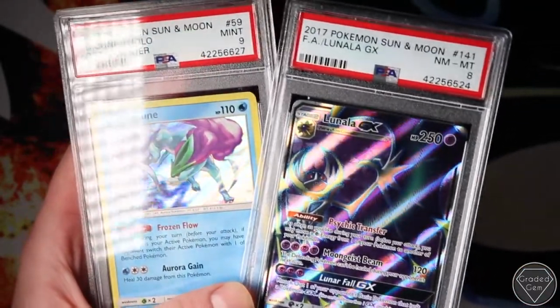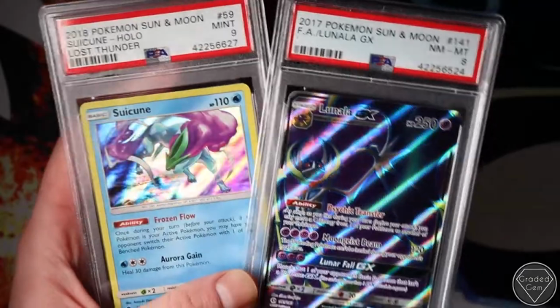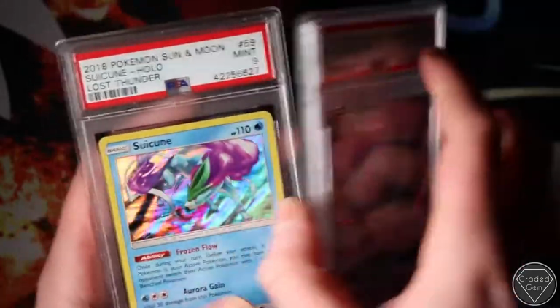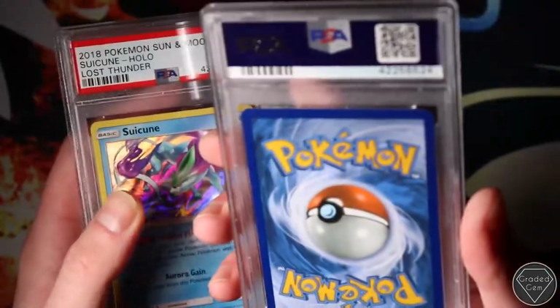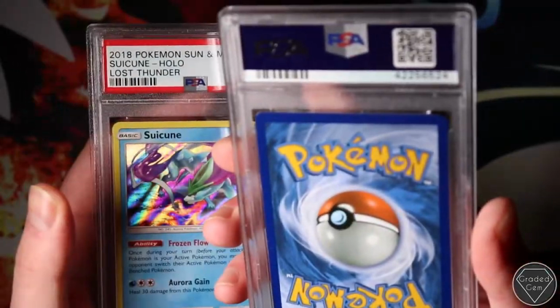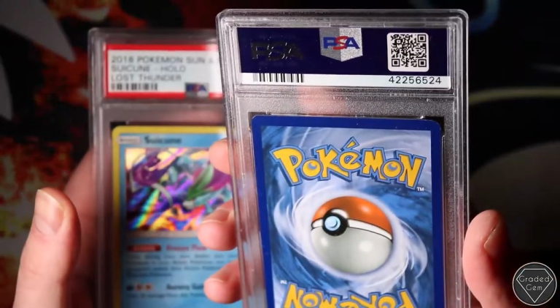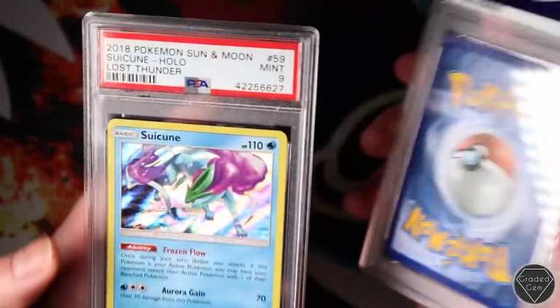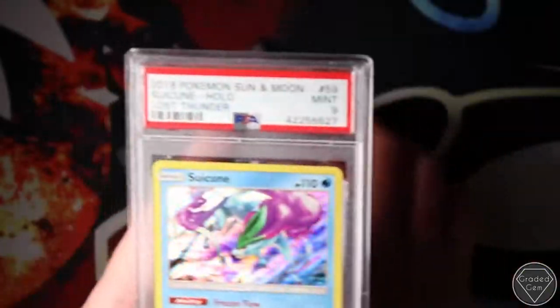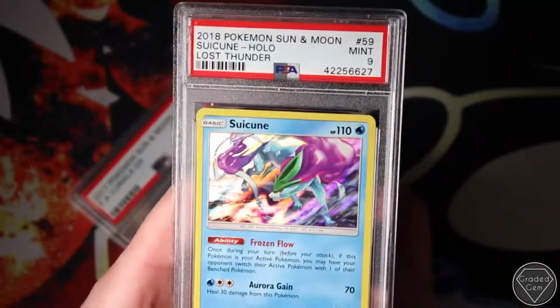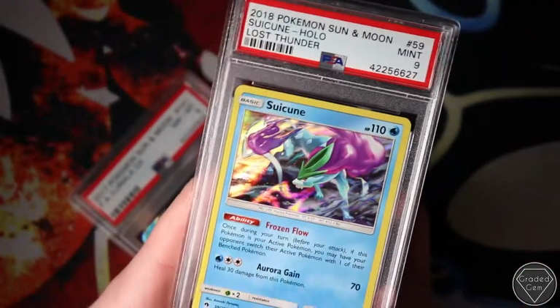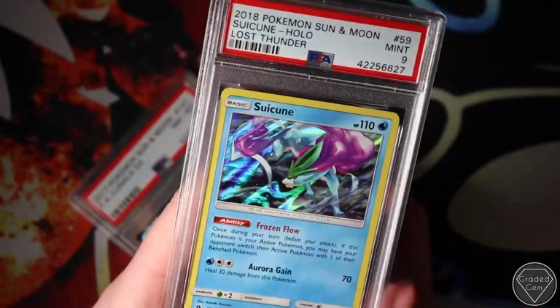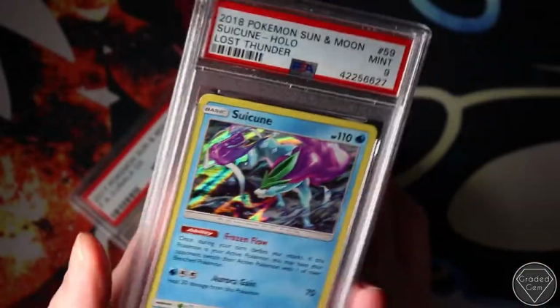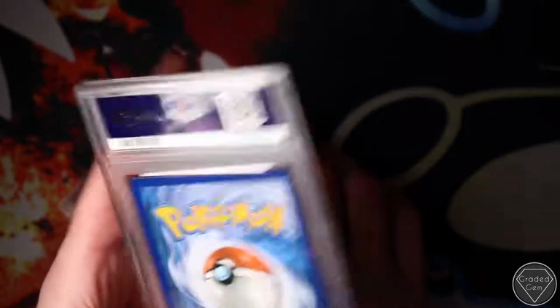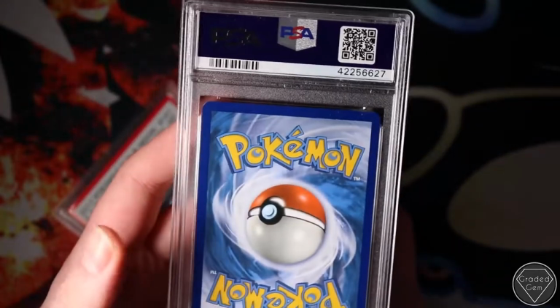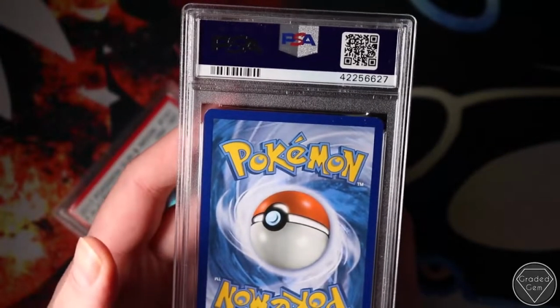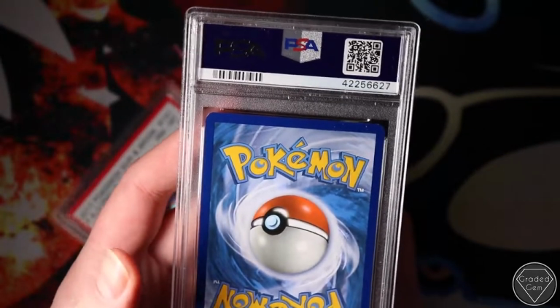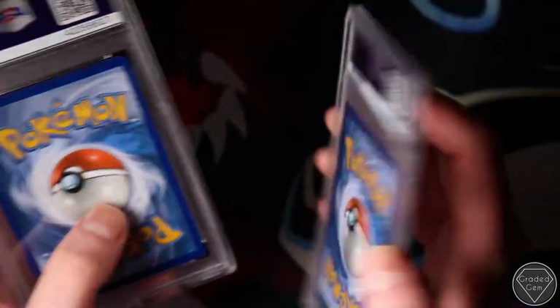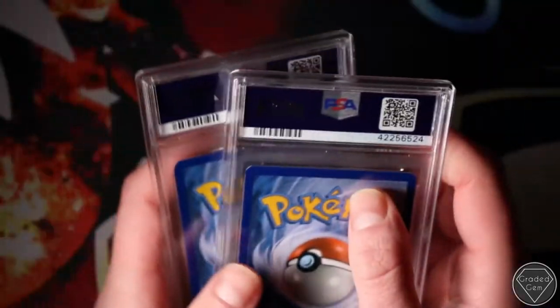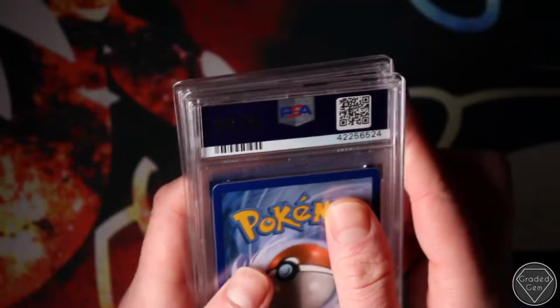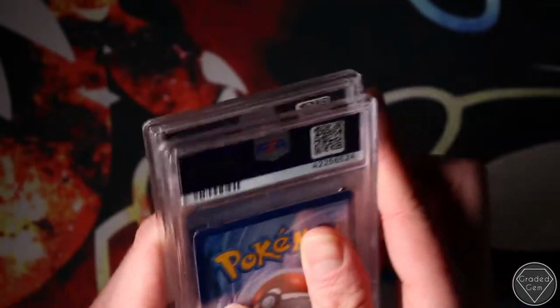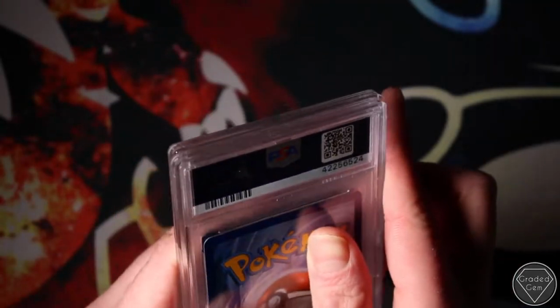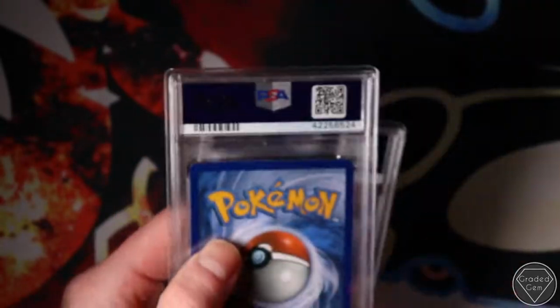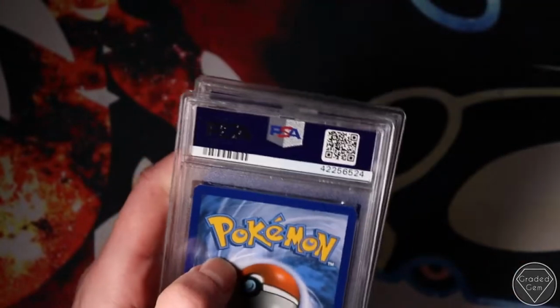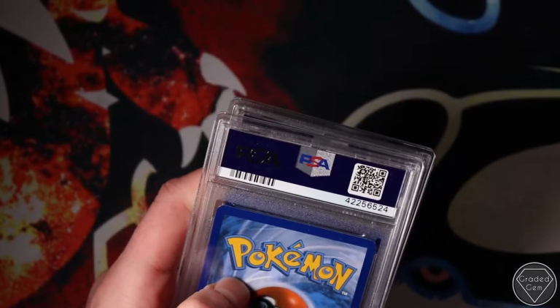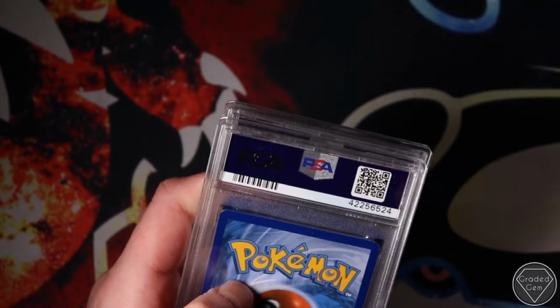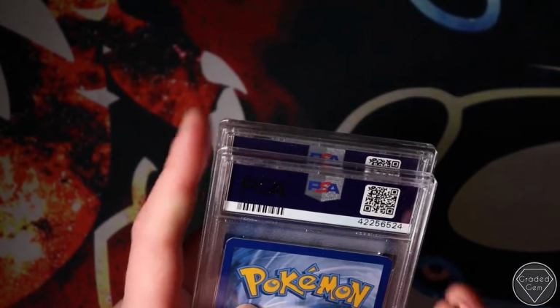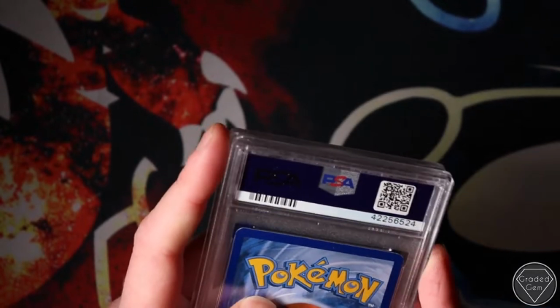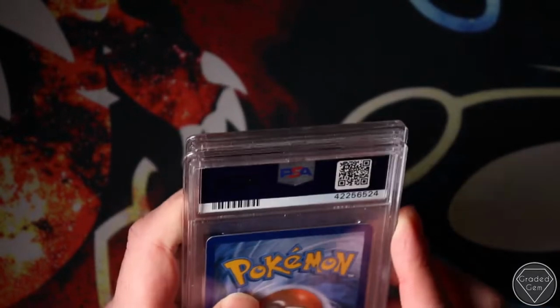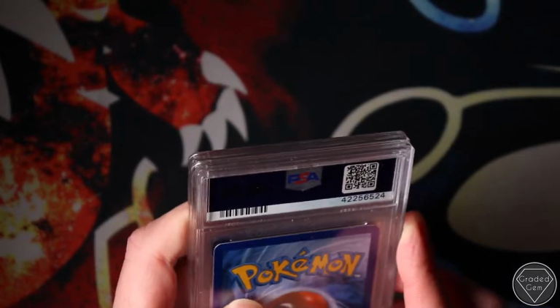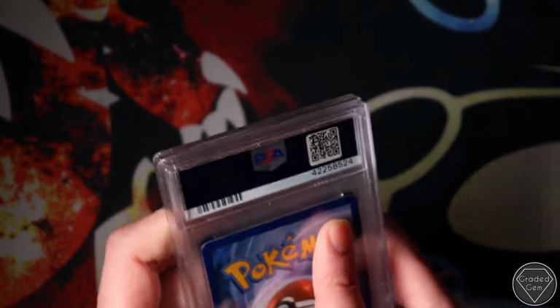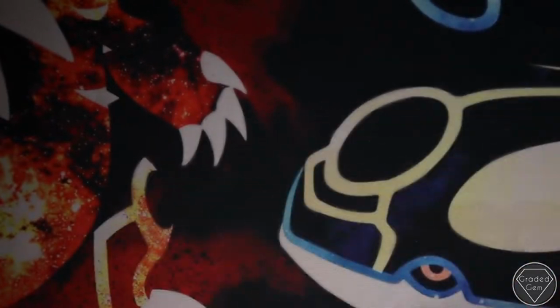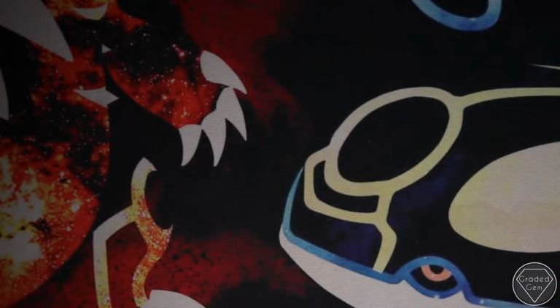Near Mint 8 on the Luna Luna, Summon Moon. And Mint 9 on the Lost Thunder Suicune - I do love my Suicunes, they're just beautiful cards. Let's carry on.